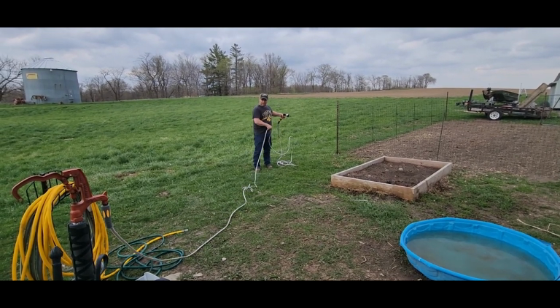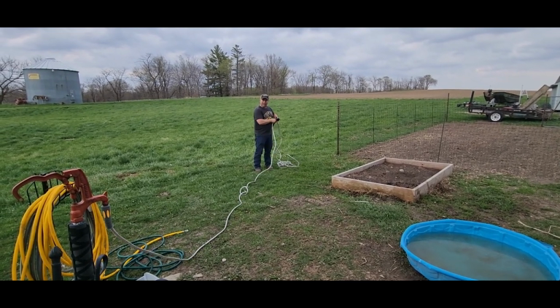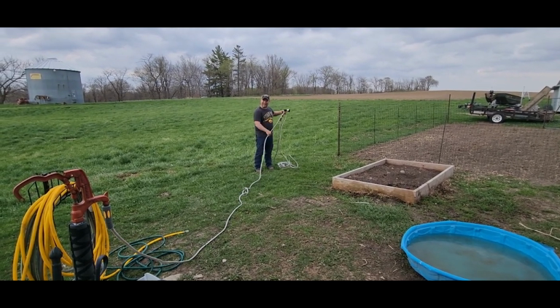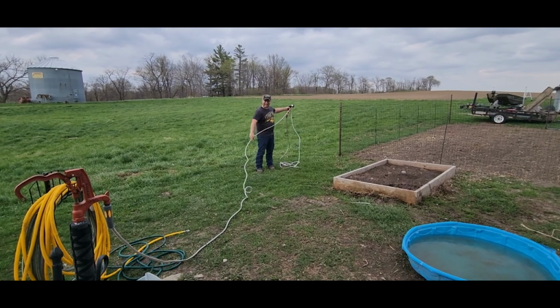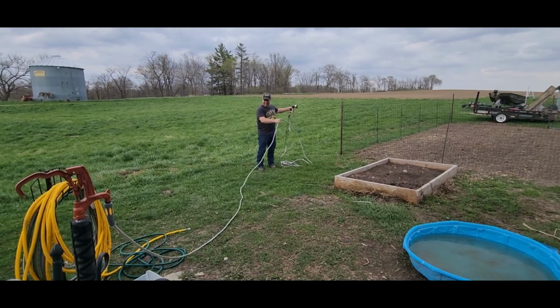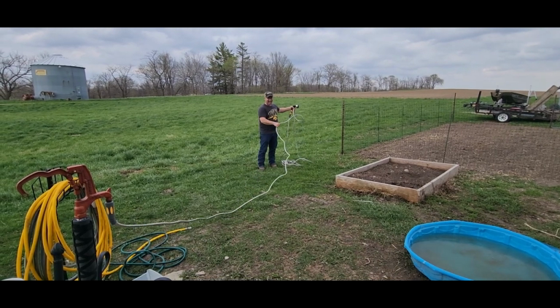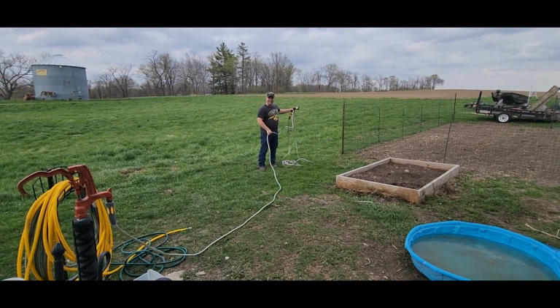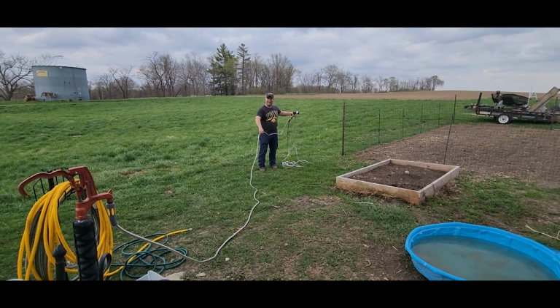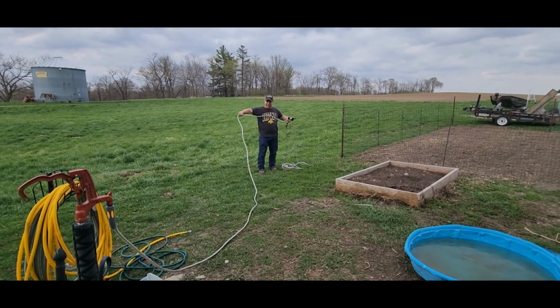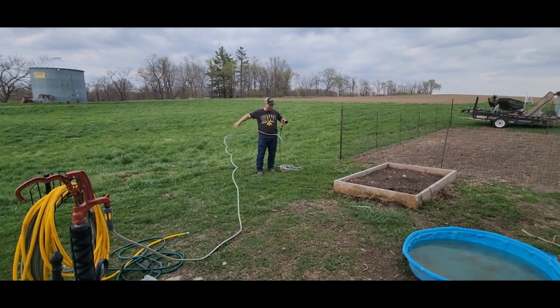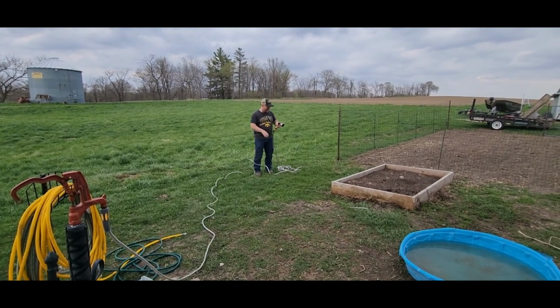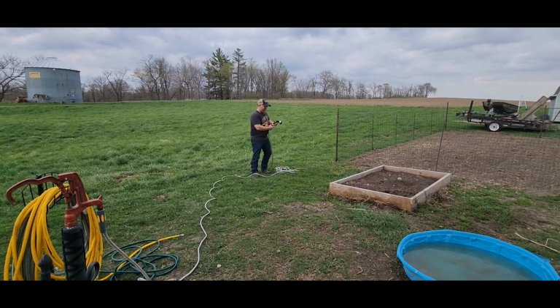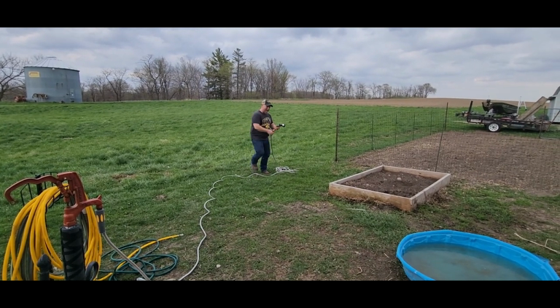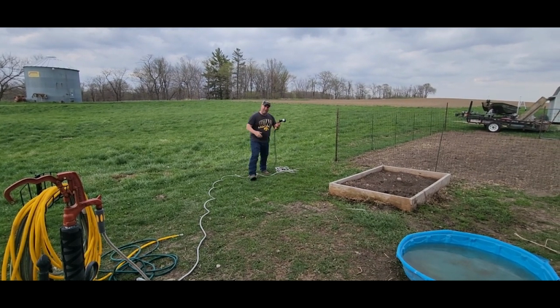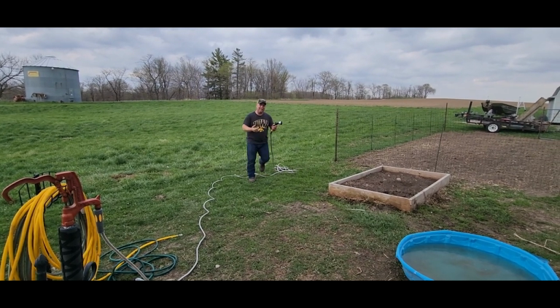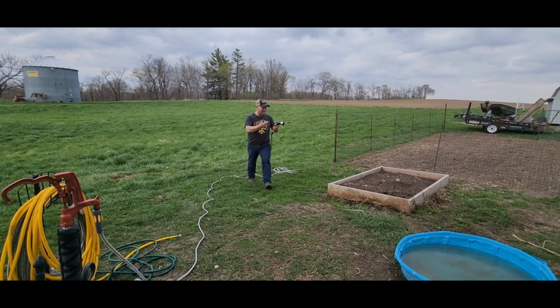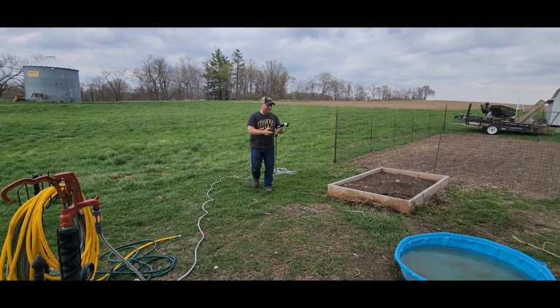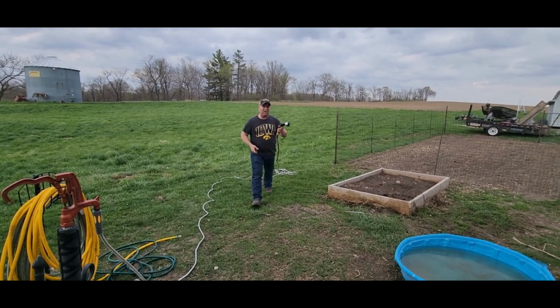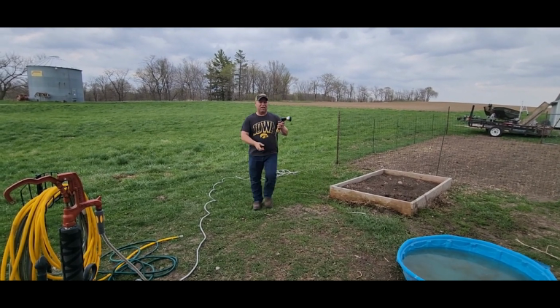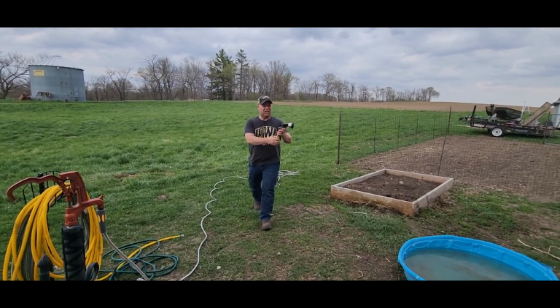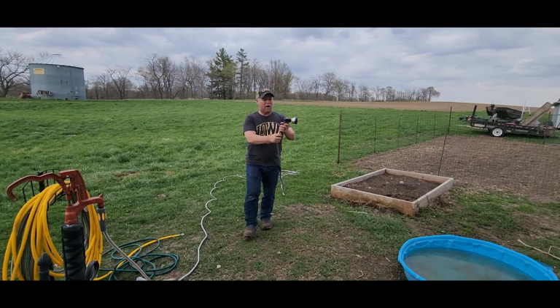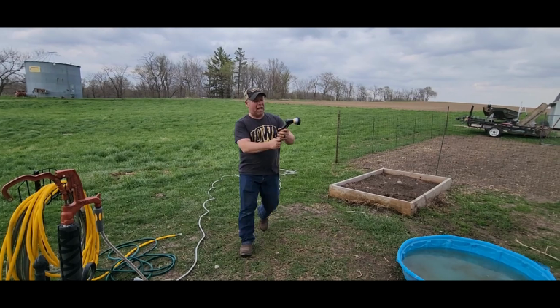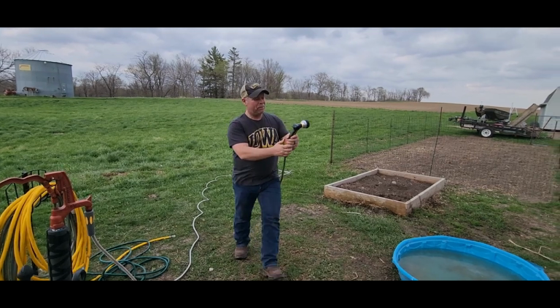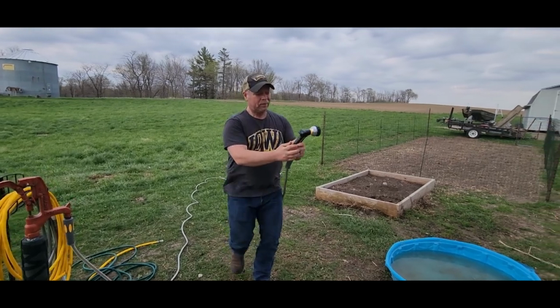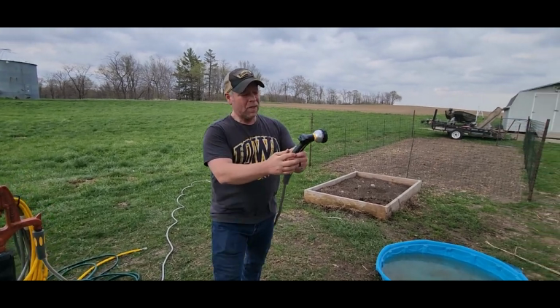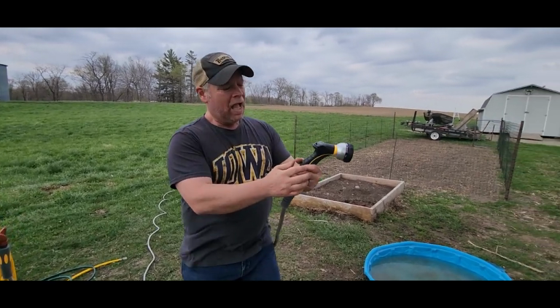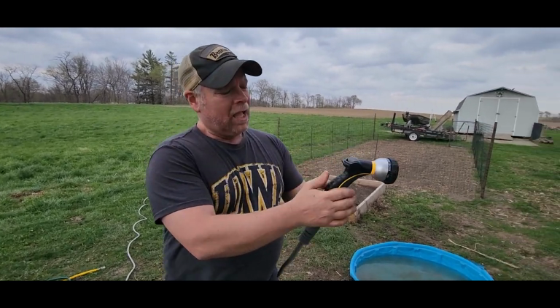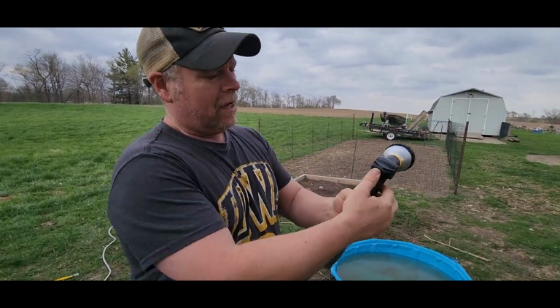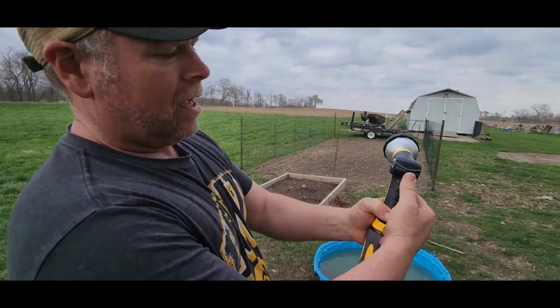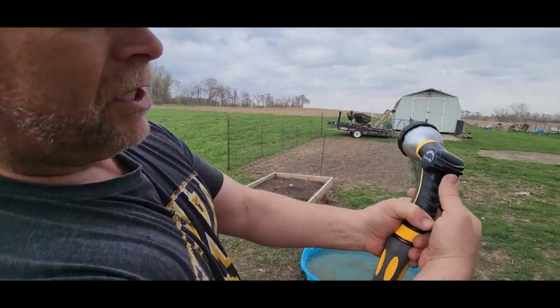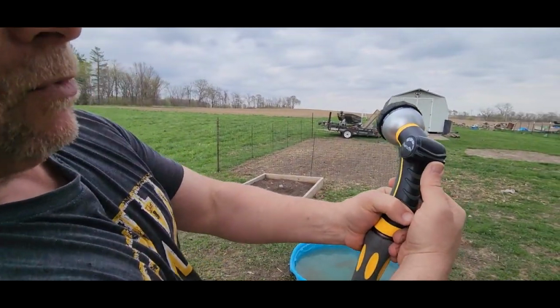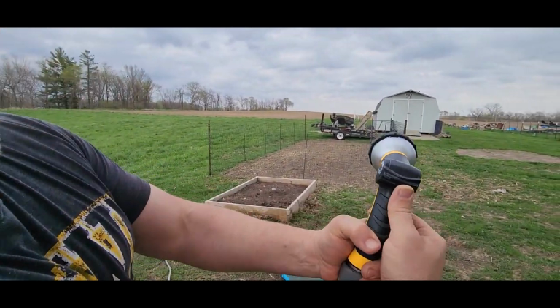Look at that — I love it. Now this nozzle here, this spray gun, I want you to watch this.